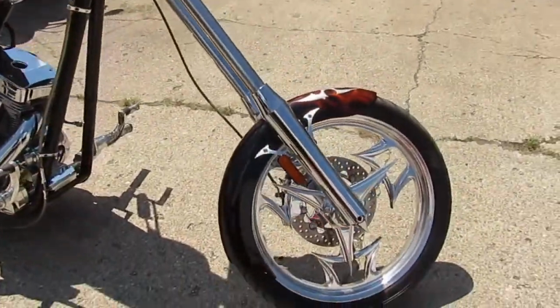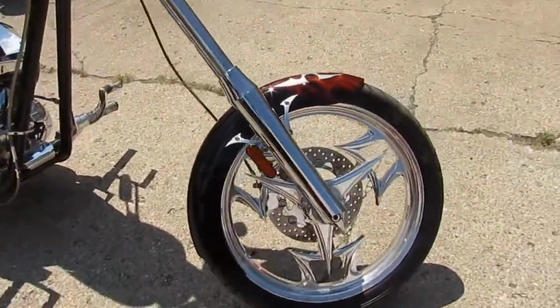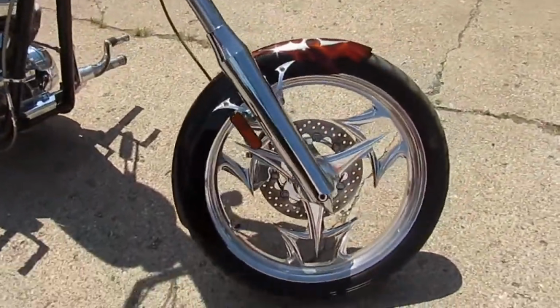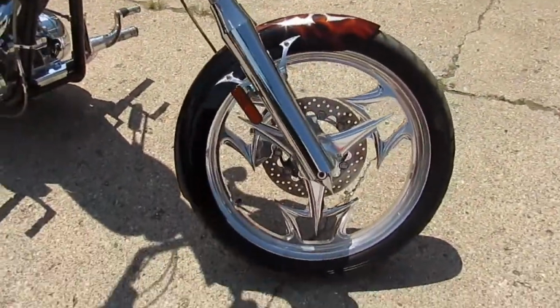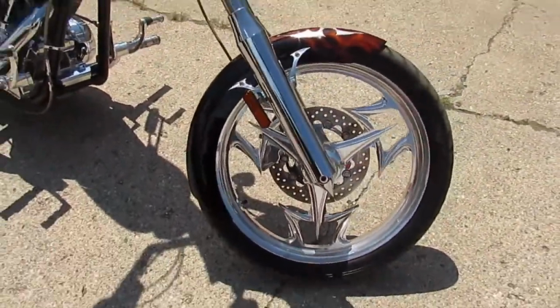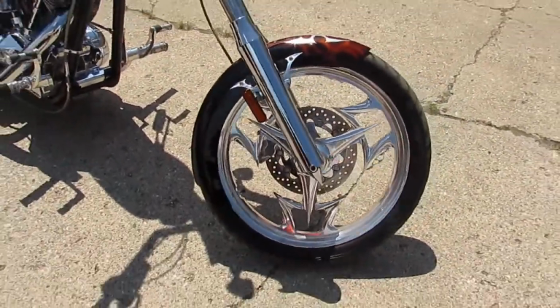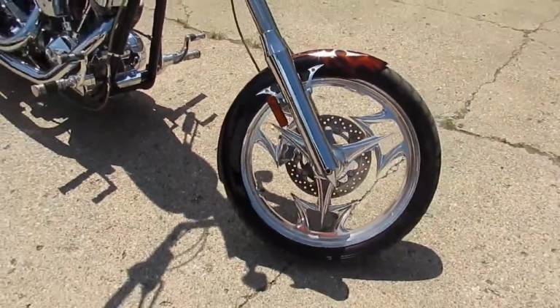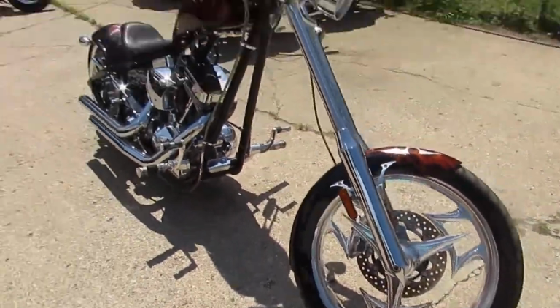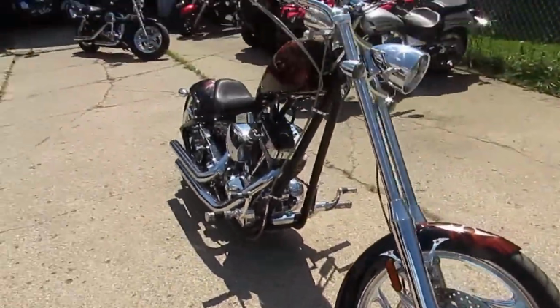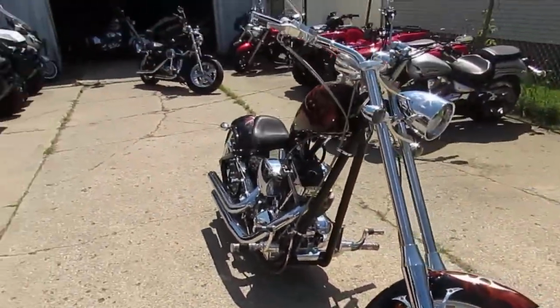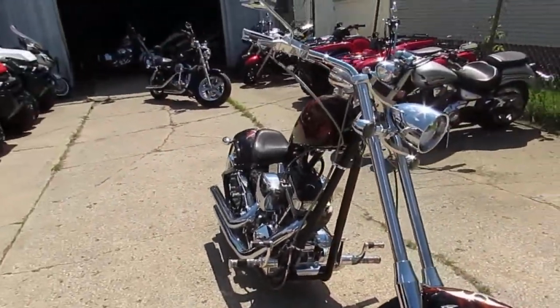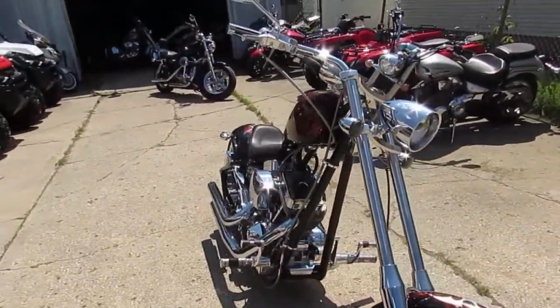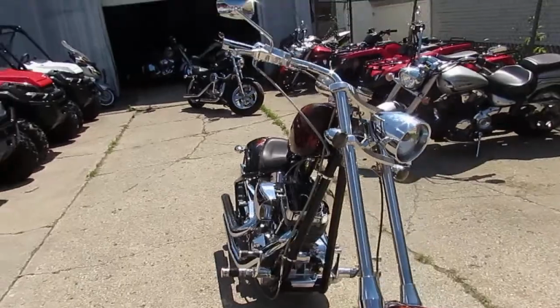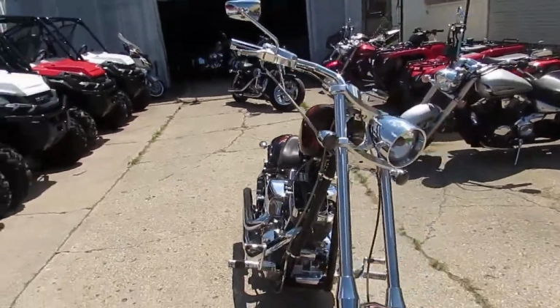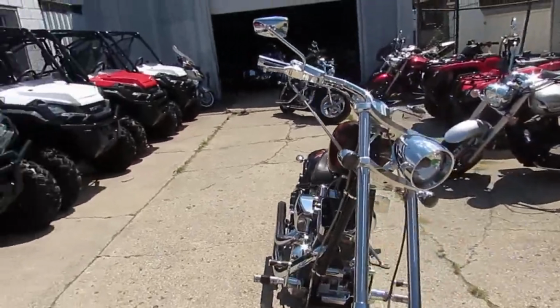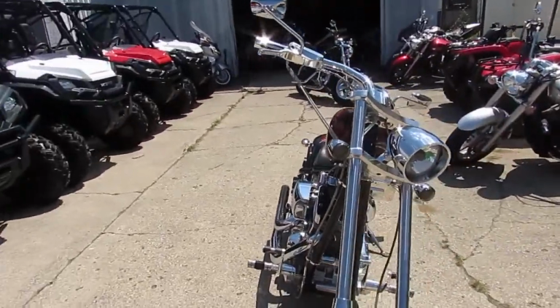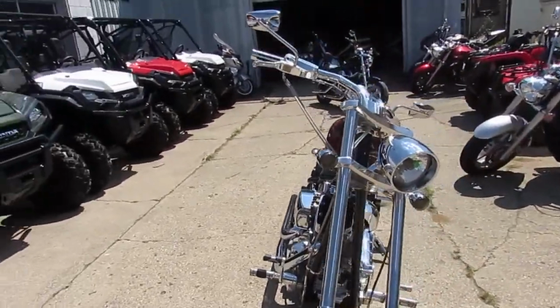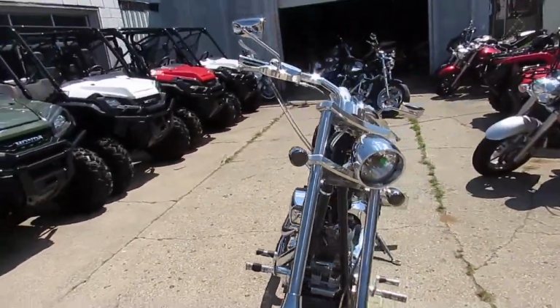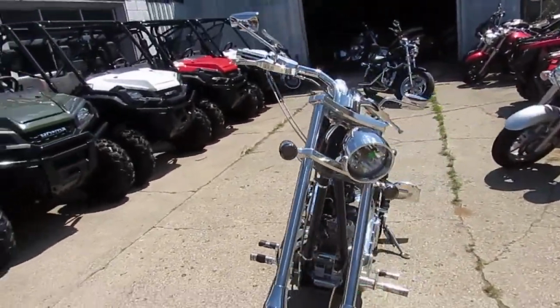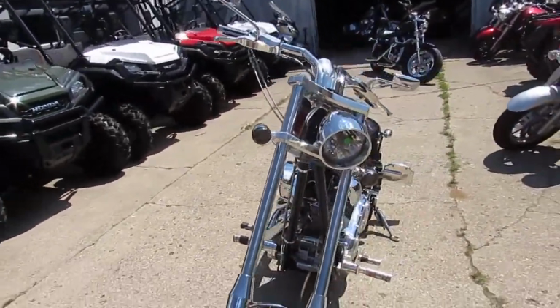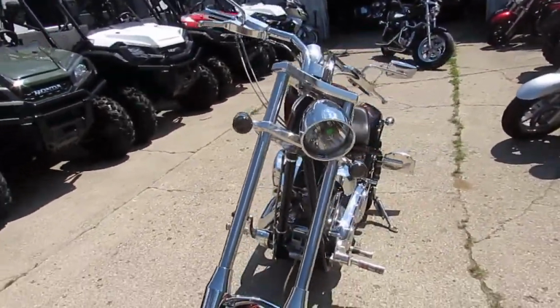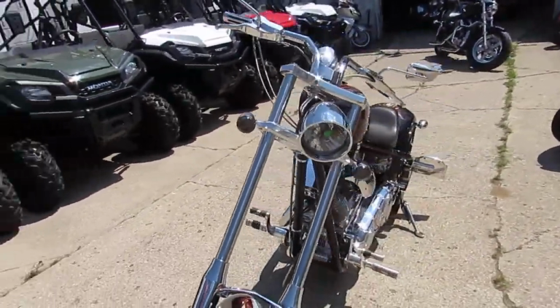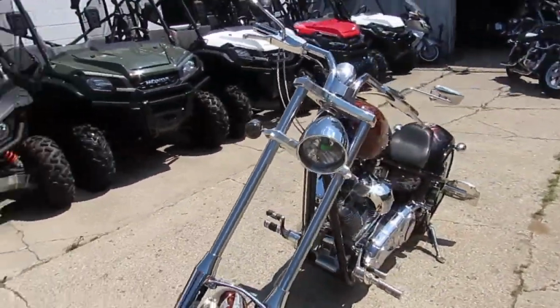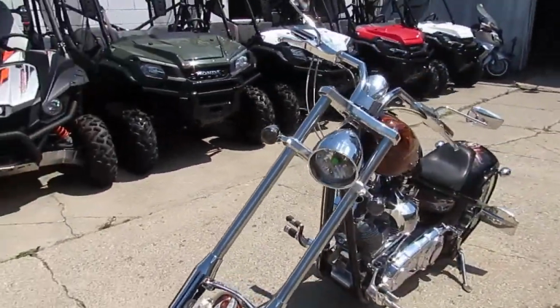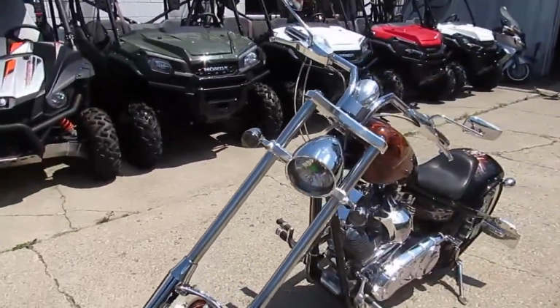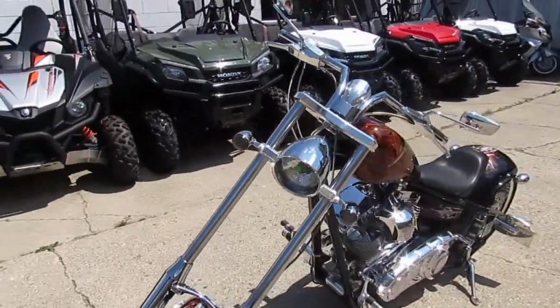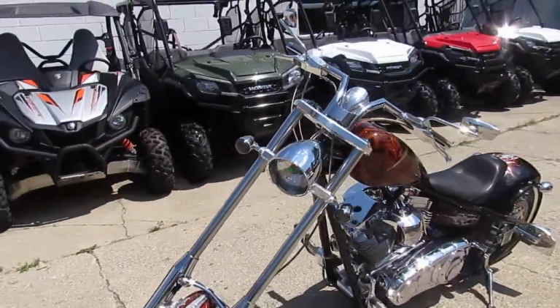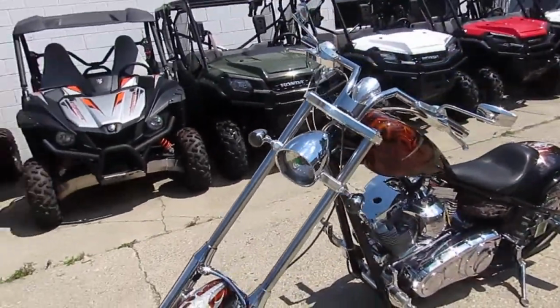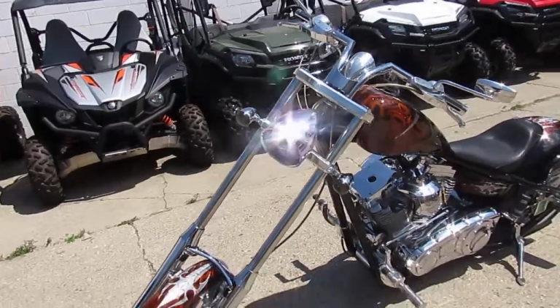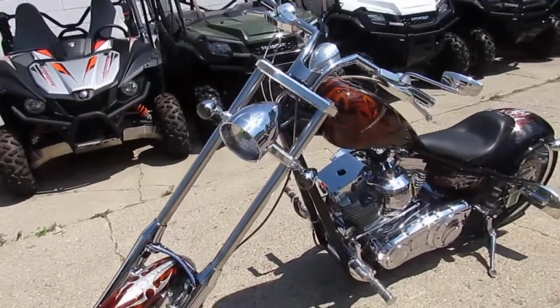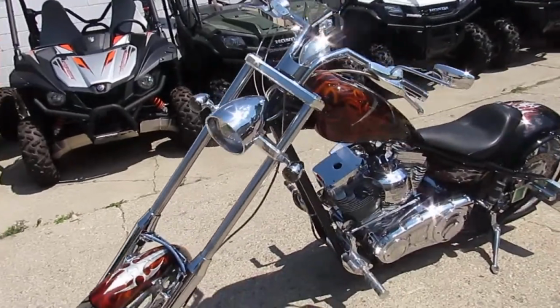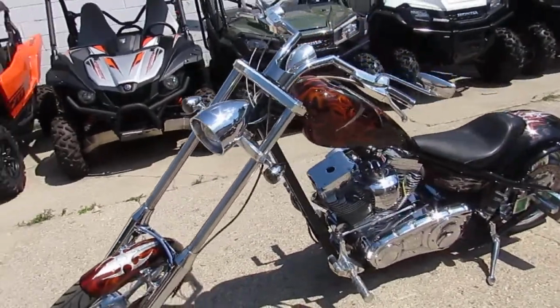Everybody knows Baker's the best in the business. It's got the polished rims, got the big fat 300mm rear tire, chrome front end, and it's got a custom license plate bracket.